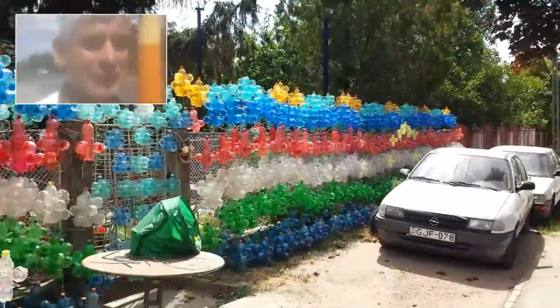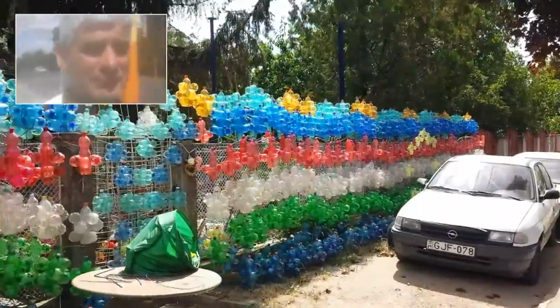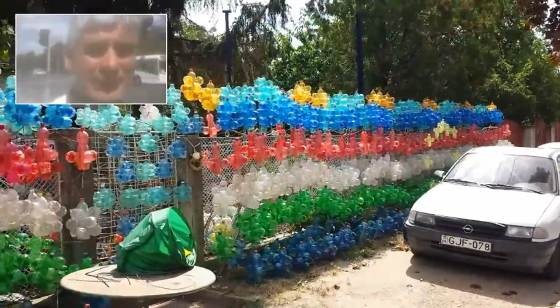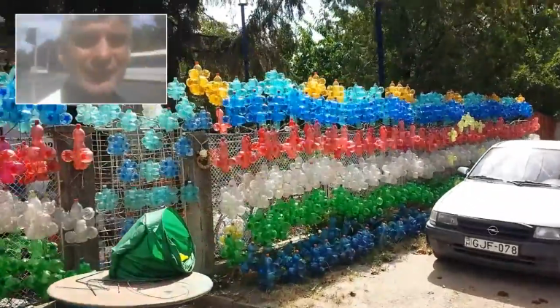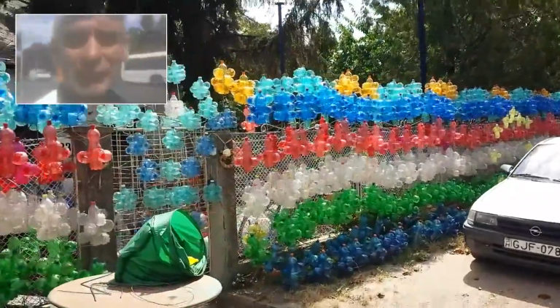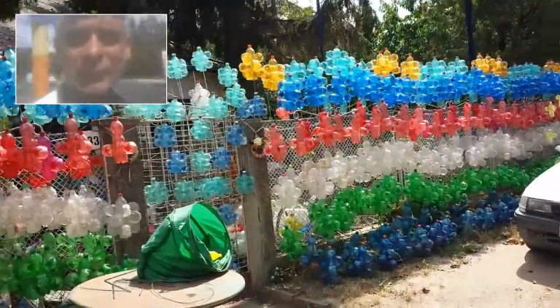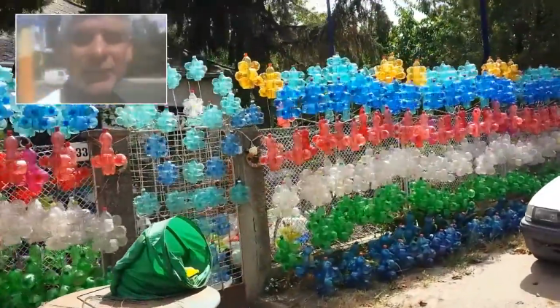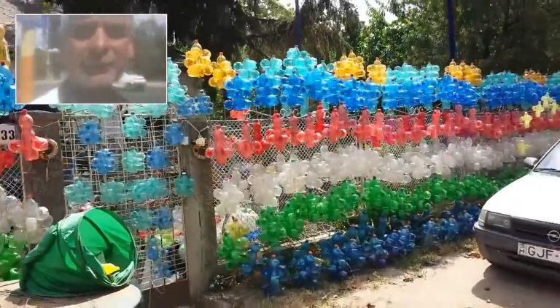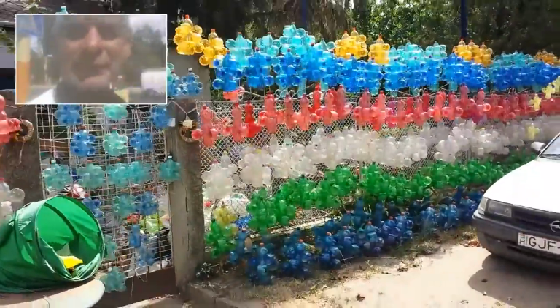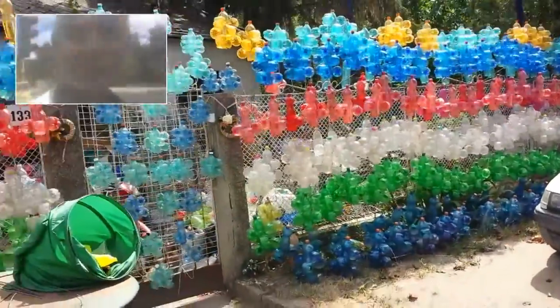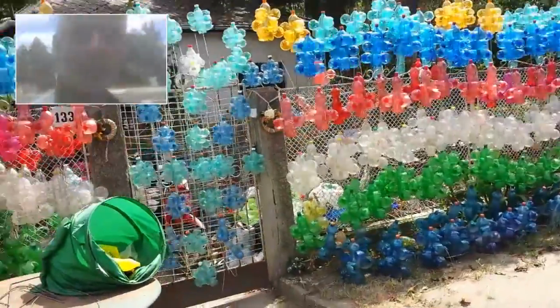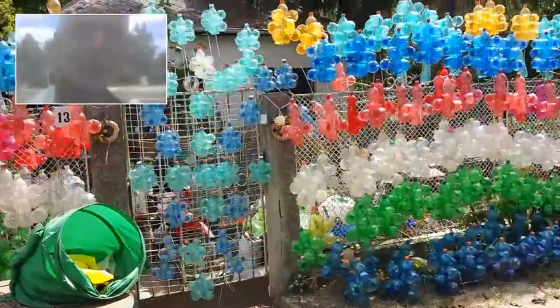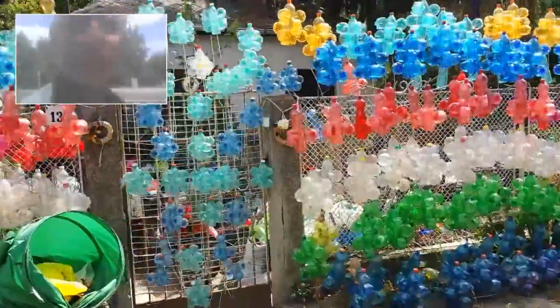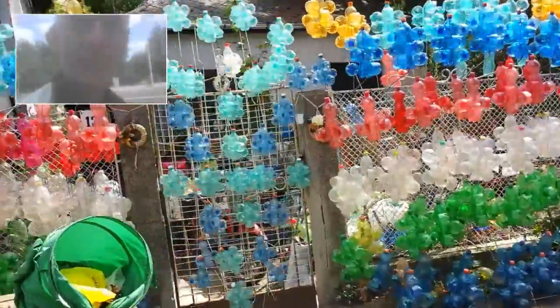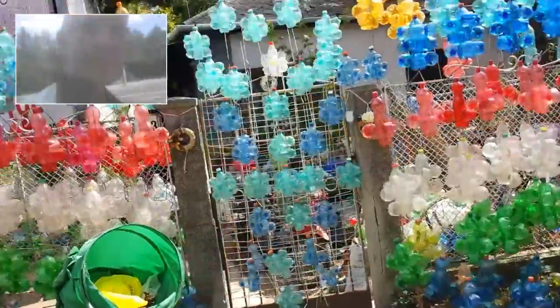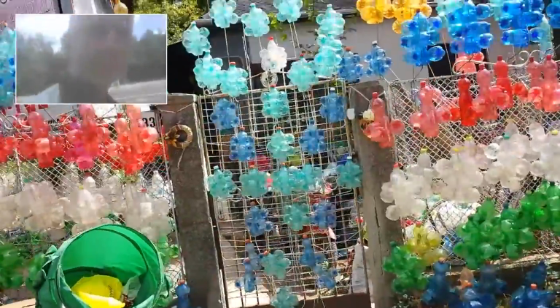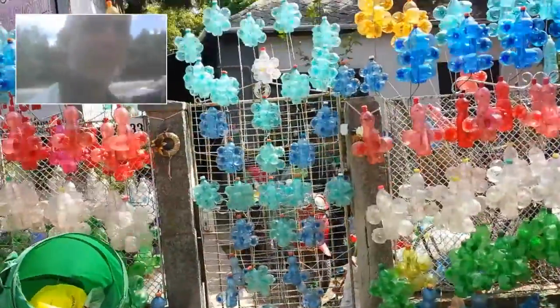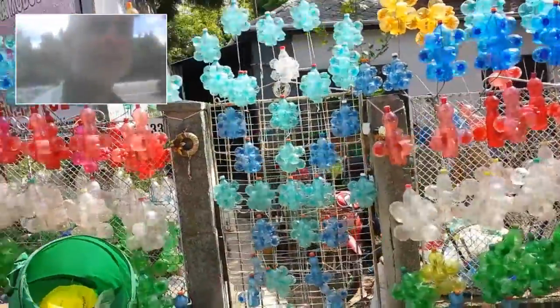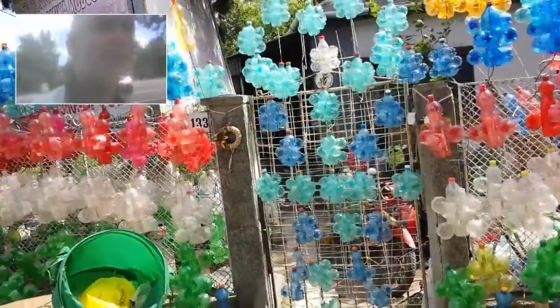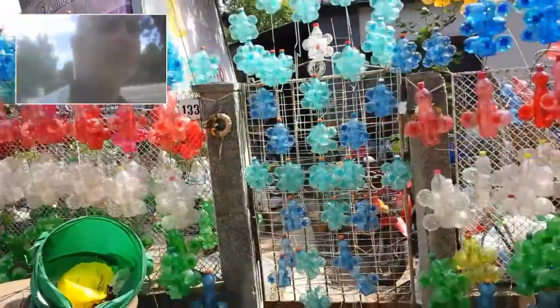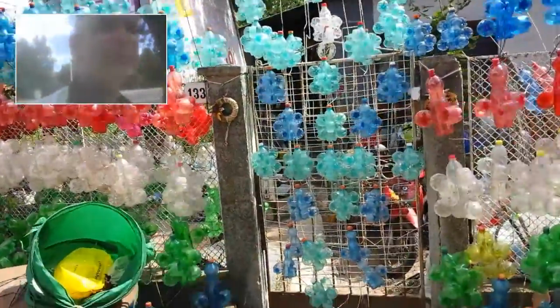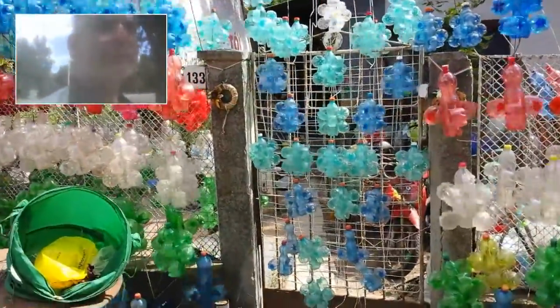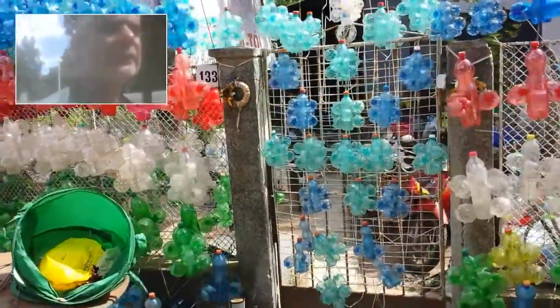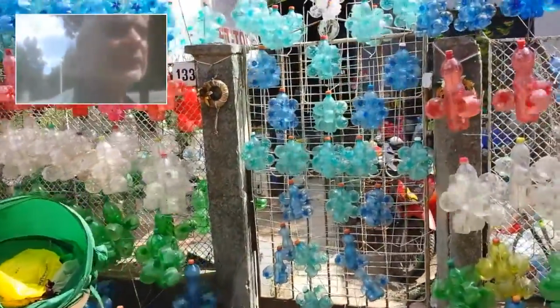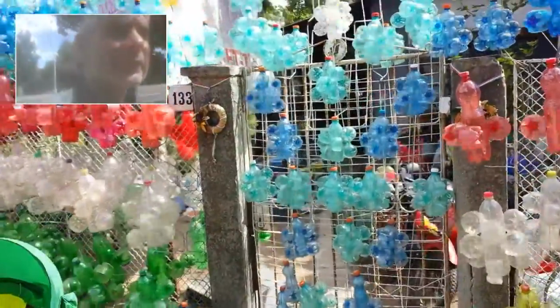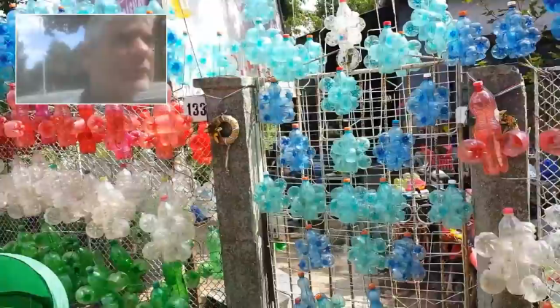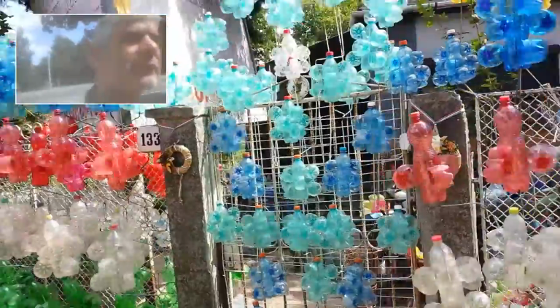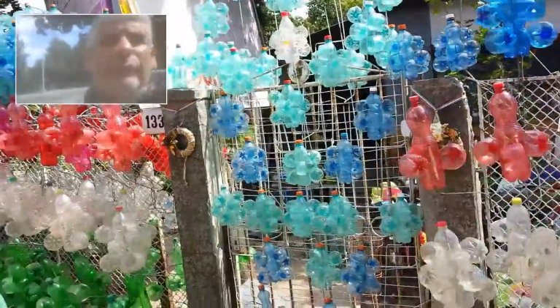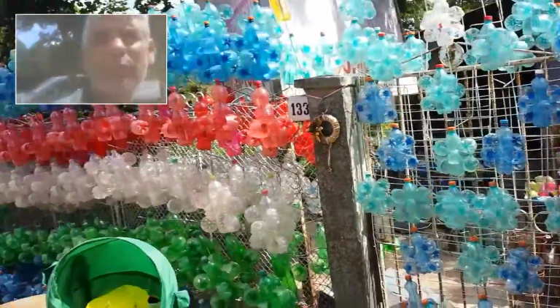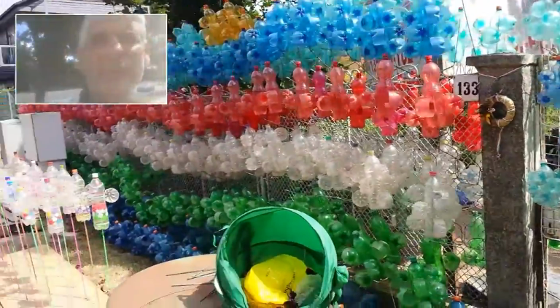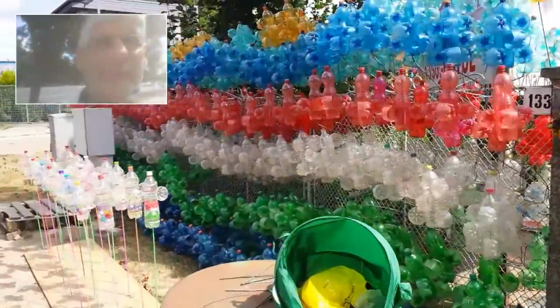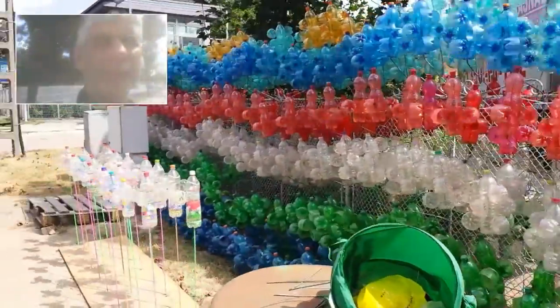Well, it definitely draws attention to the amount of plastic bottles. There's a lot of them in there. But there you are then.